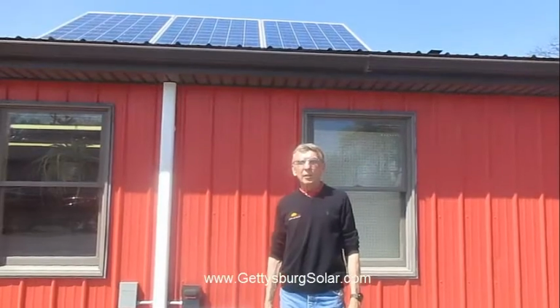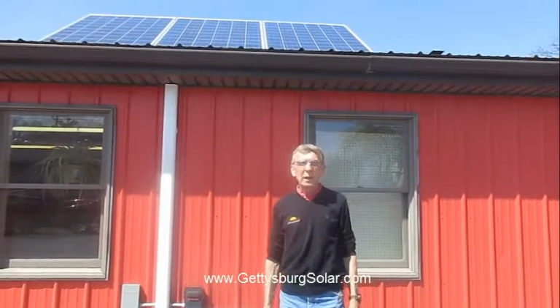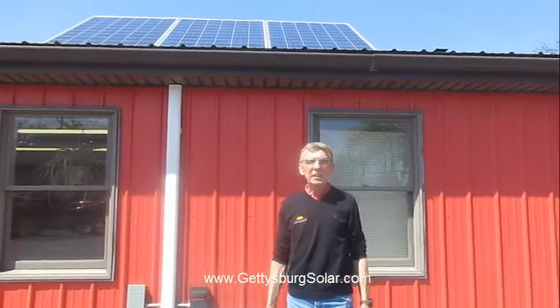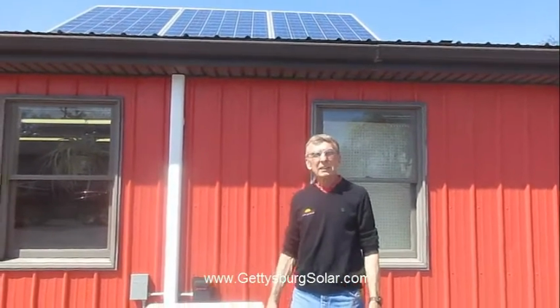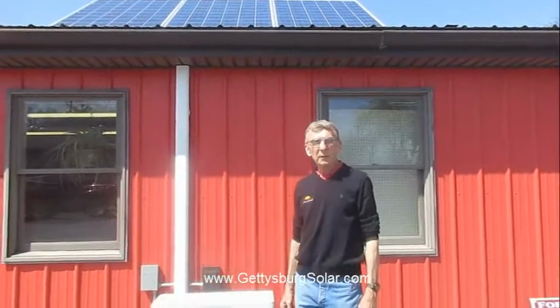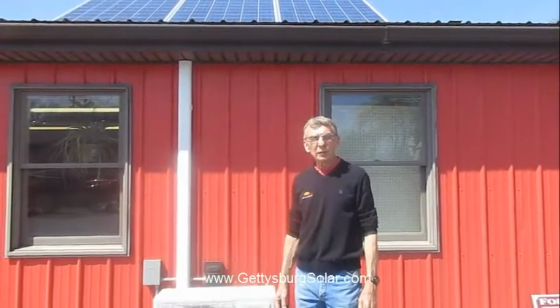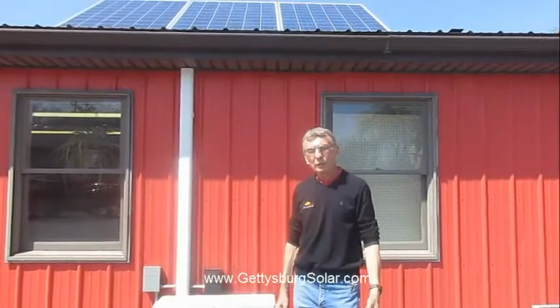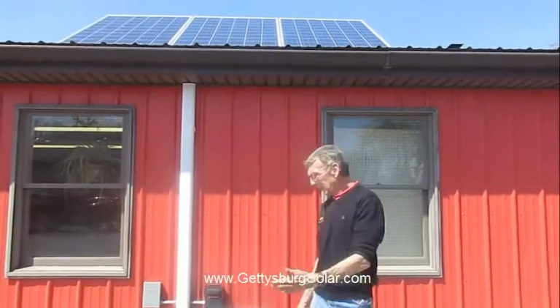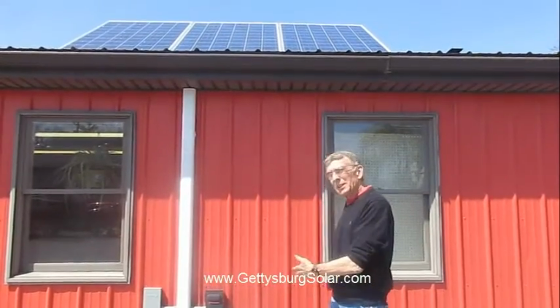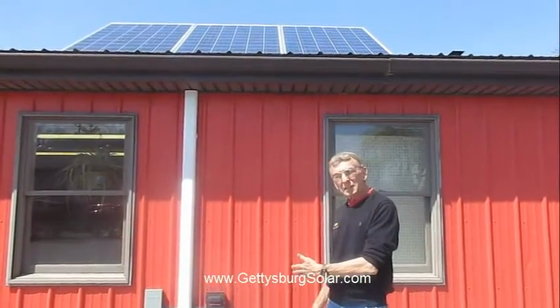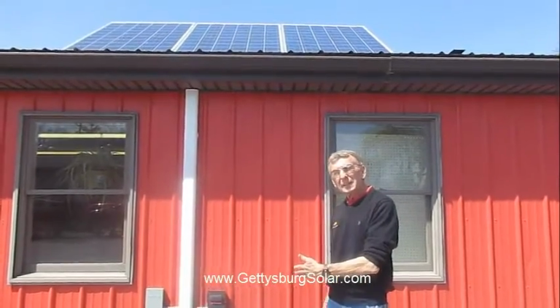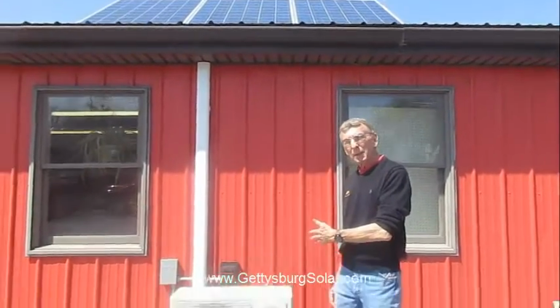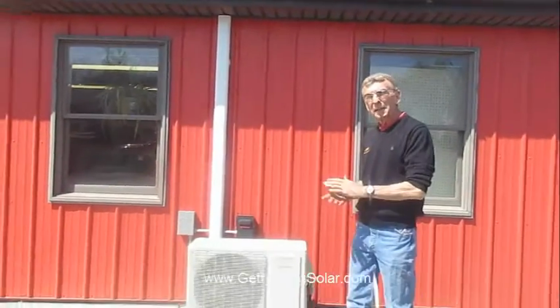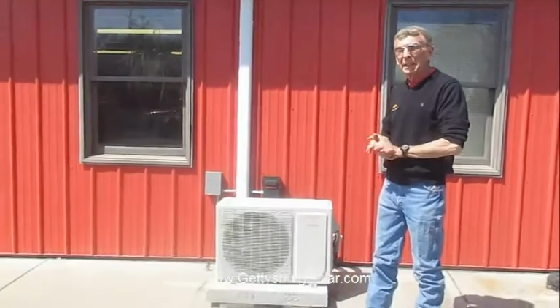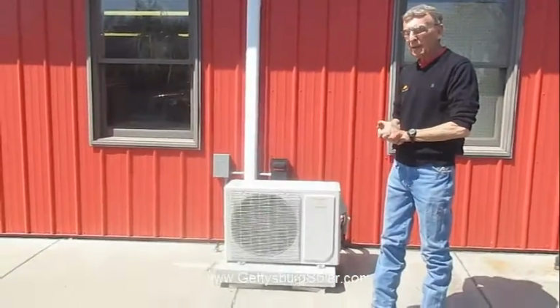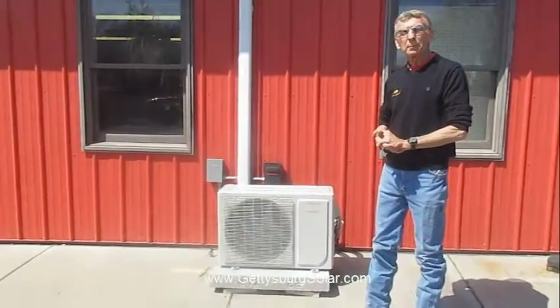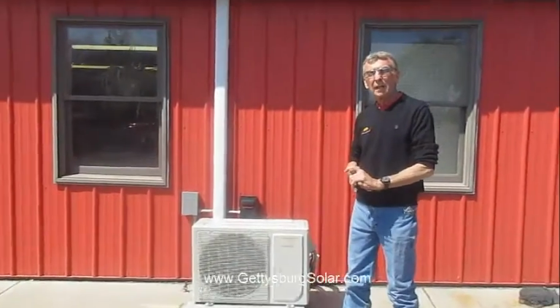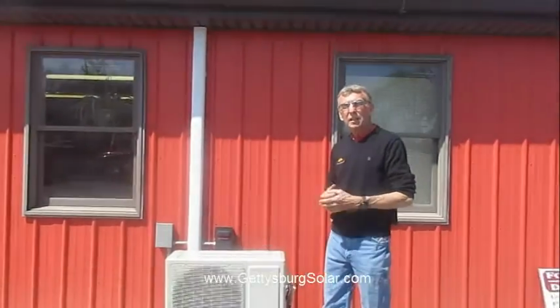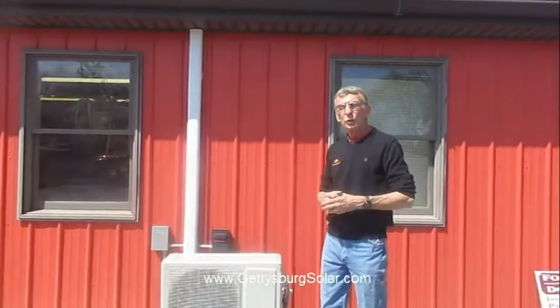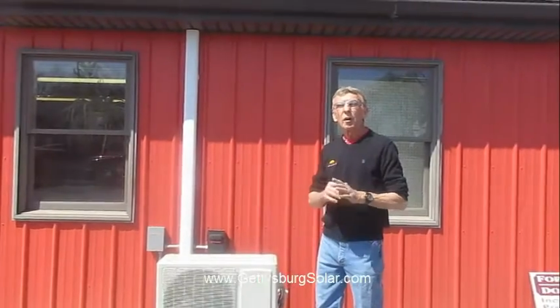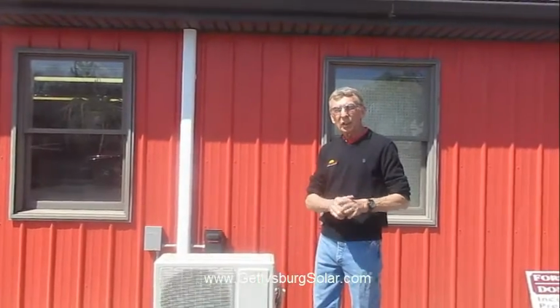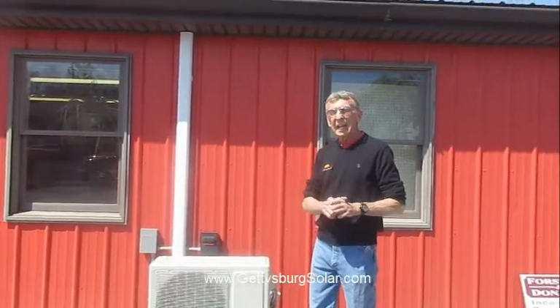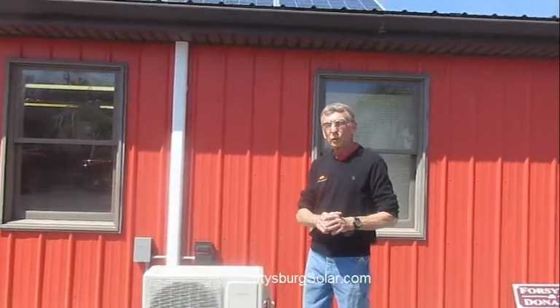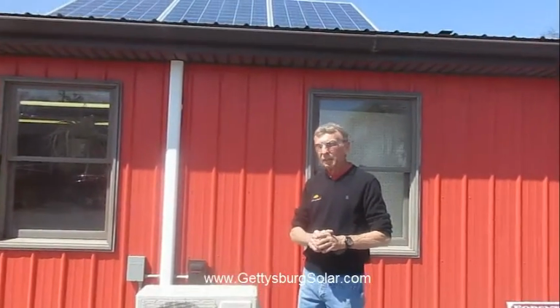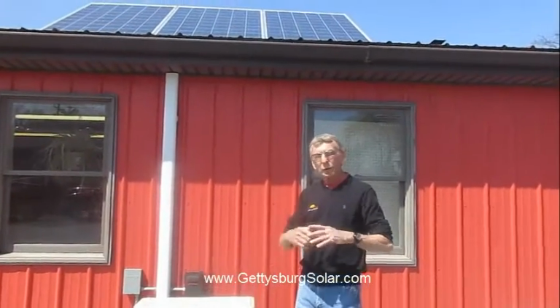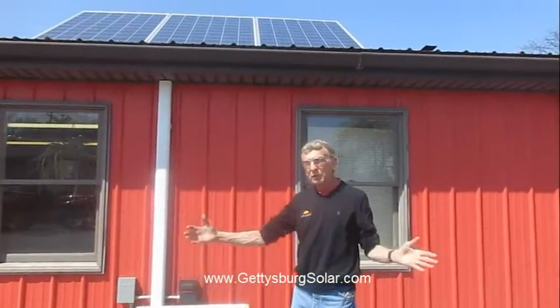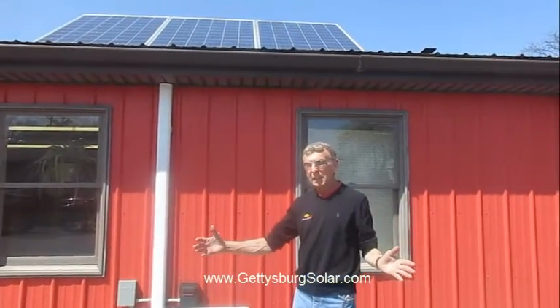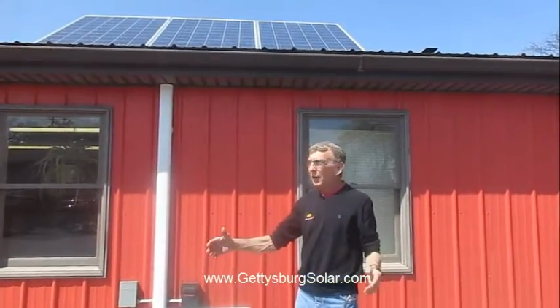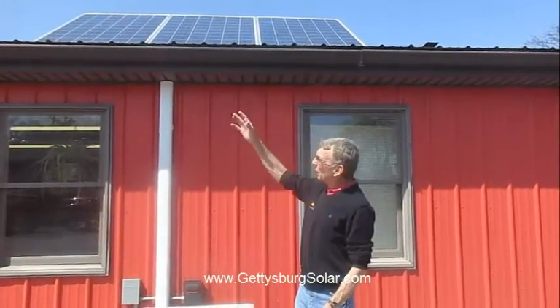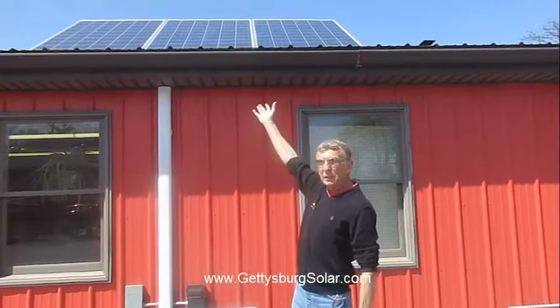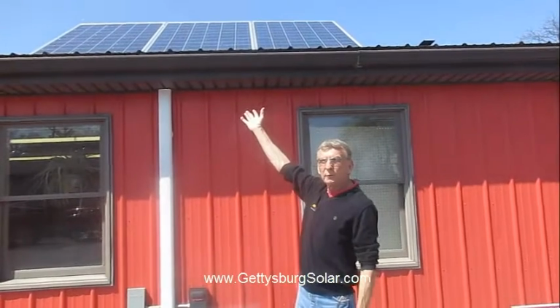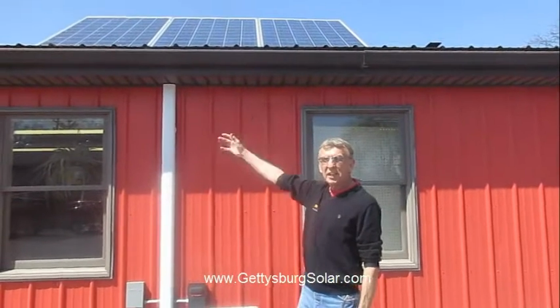So come and see us here at Gettysburg Stove and Solar. See the Hotspot heat pump — a mini split heat pump that provides you with your heating and cooling for most of the year with the free power from the sun.